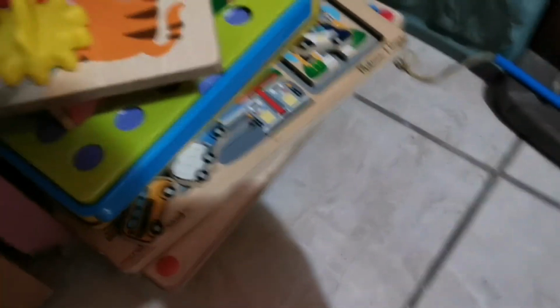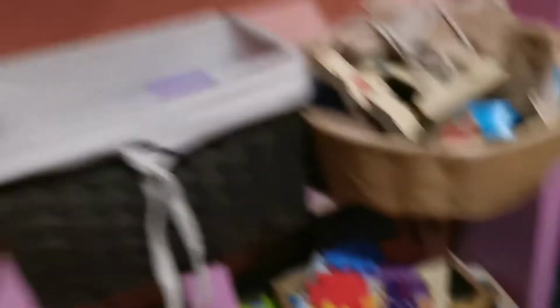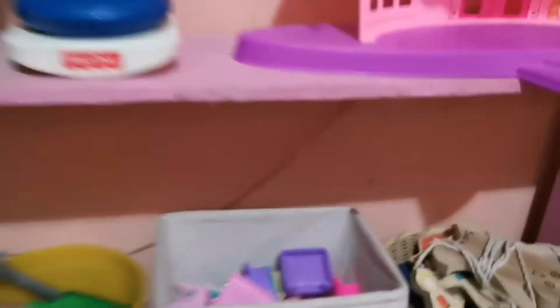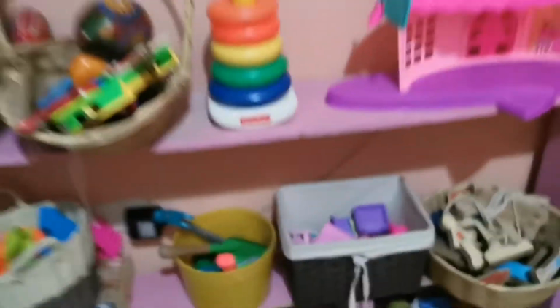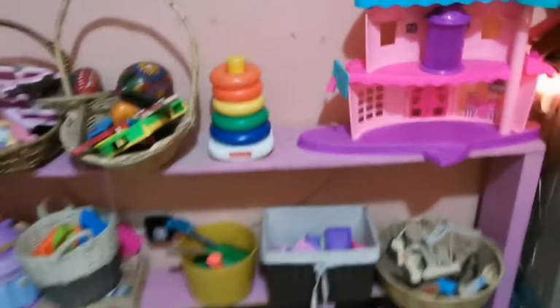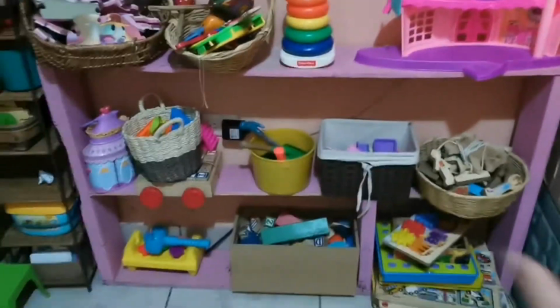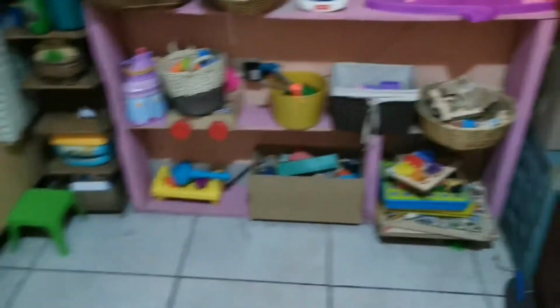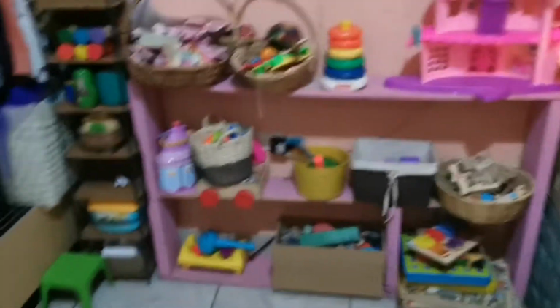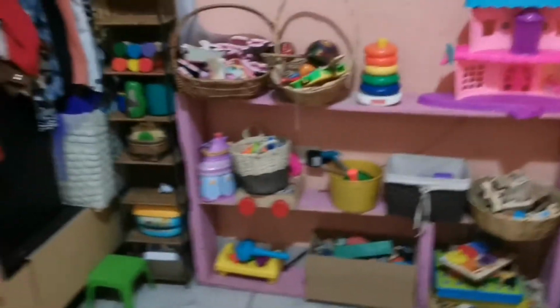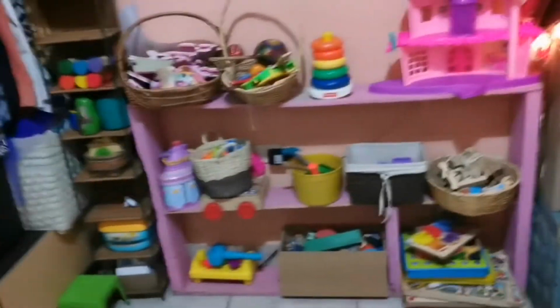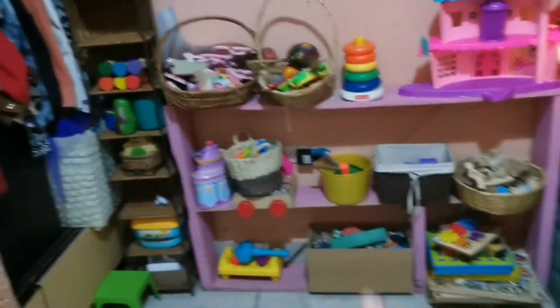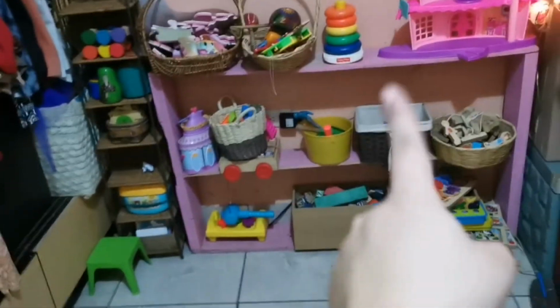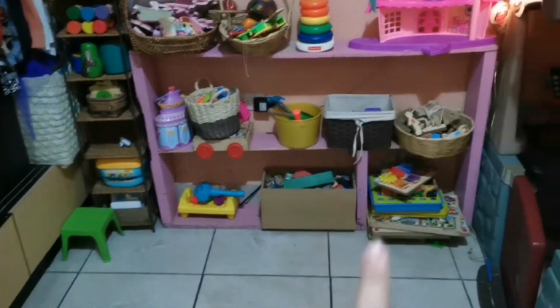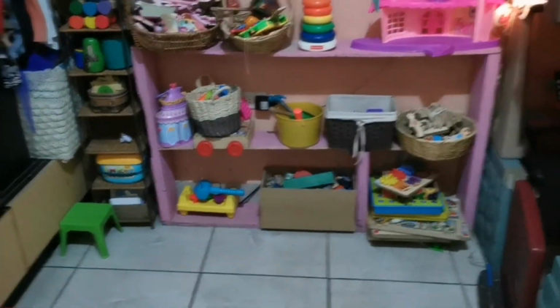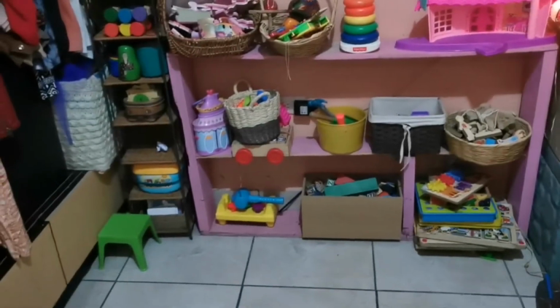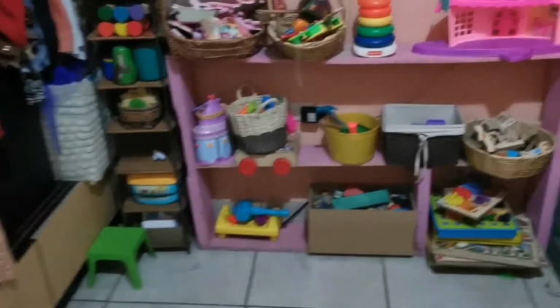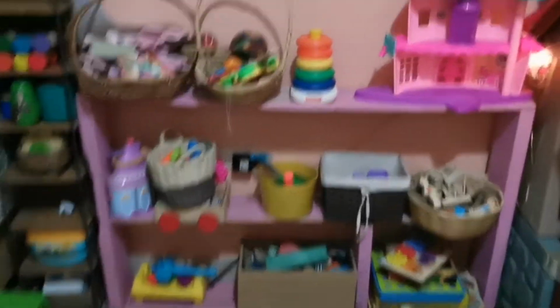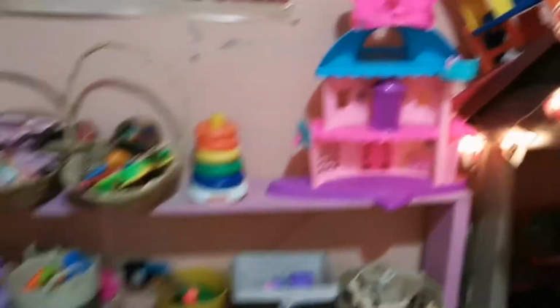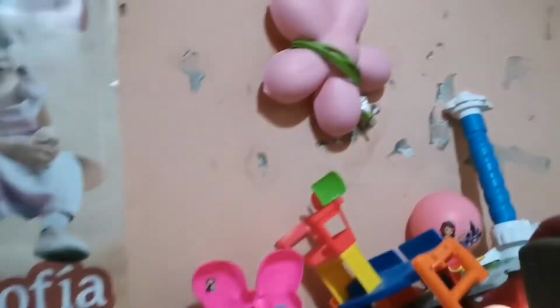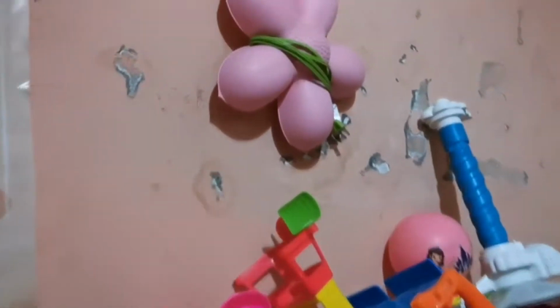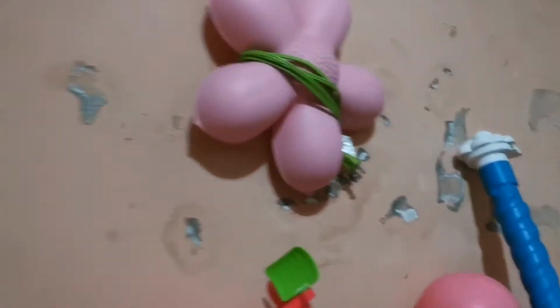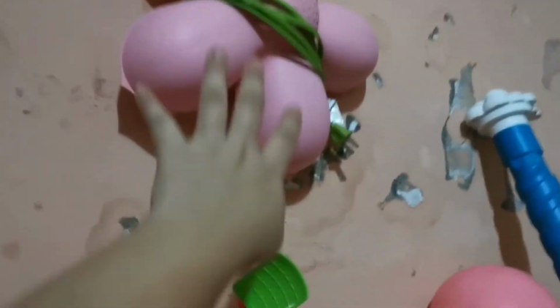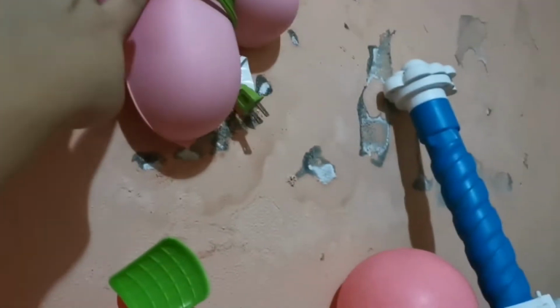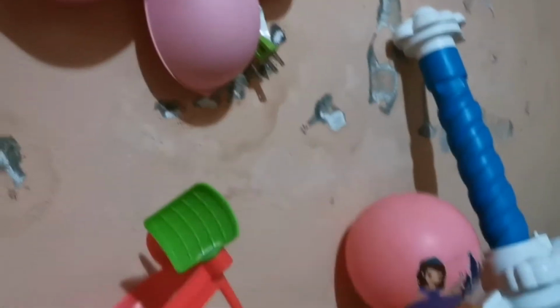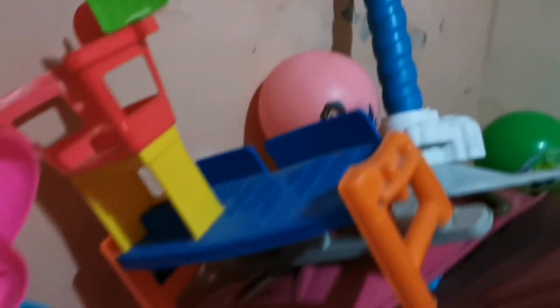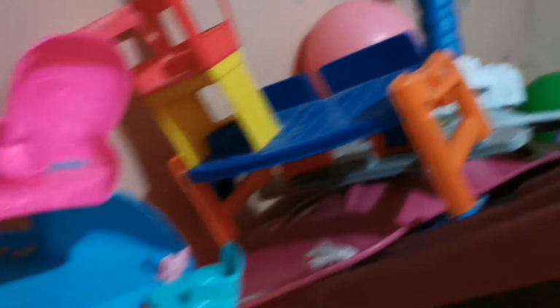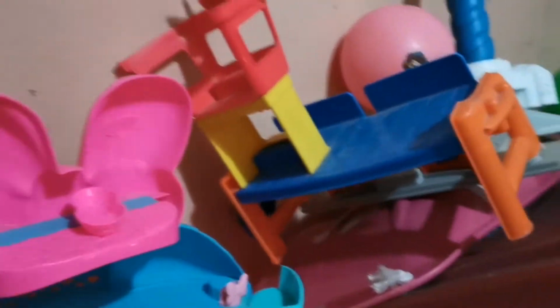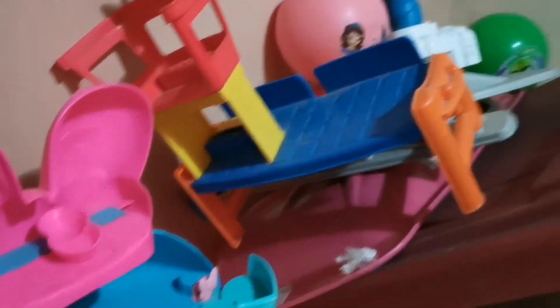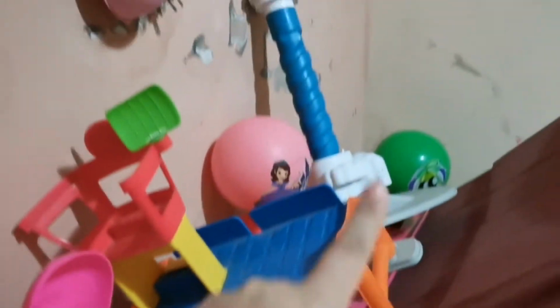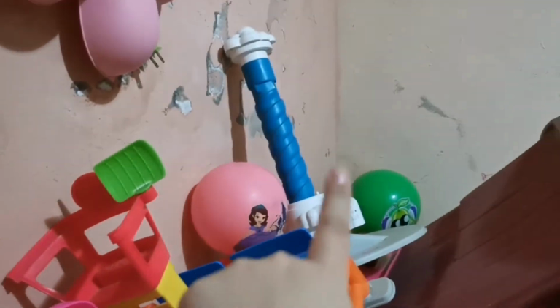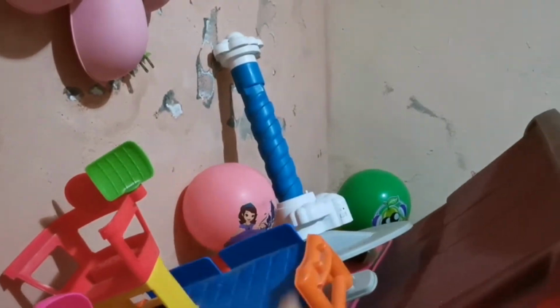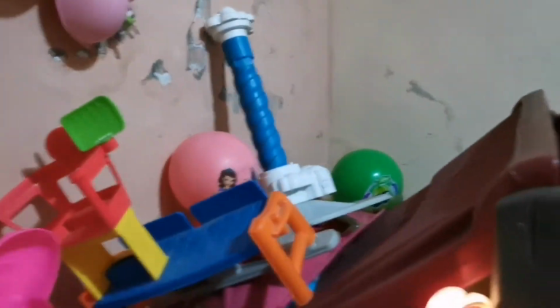Eso es lo que tengo acá en este mueblecito, que yo lo hice. Acá tengo una lámpara que quiero comprarle el foco pero no he podido. Y este es un juguete.